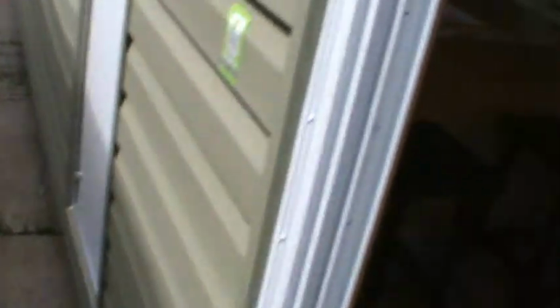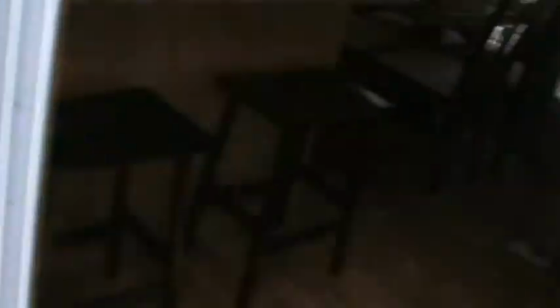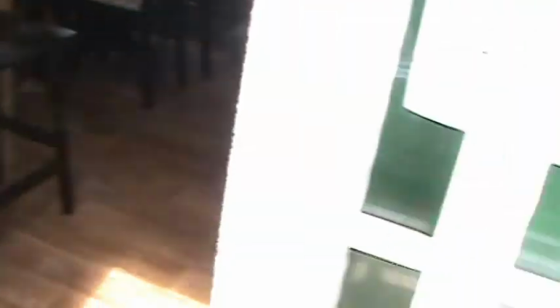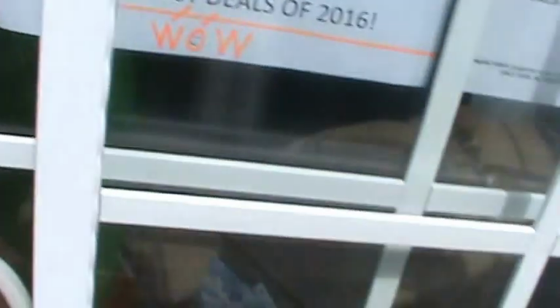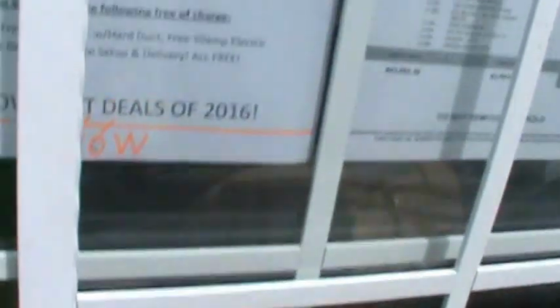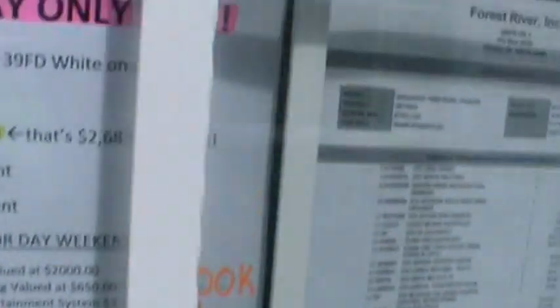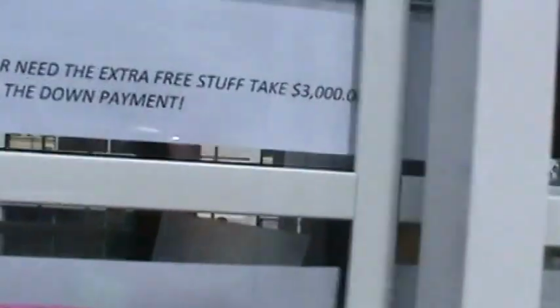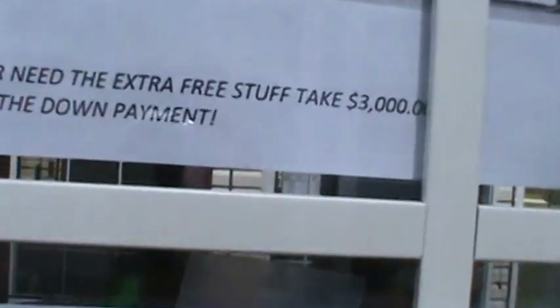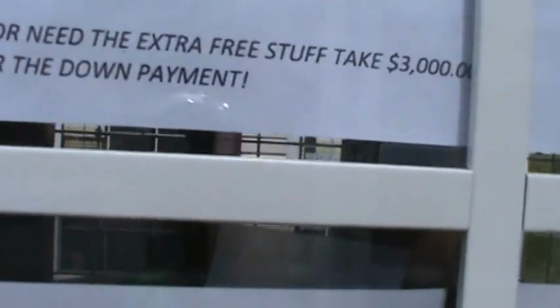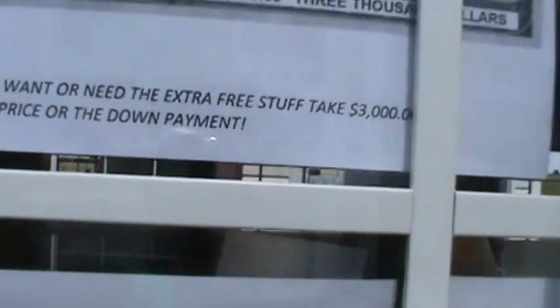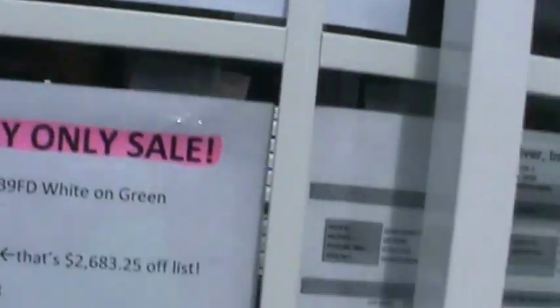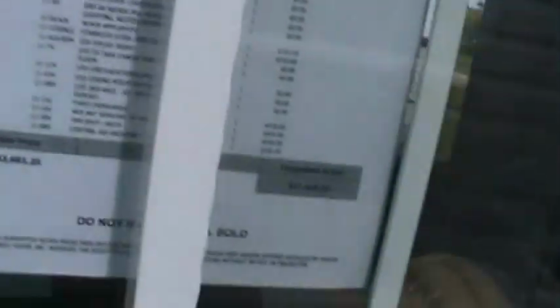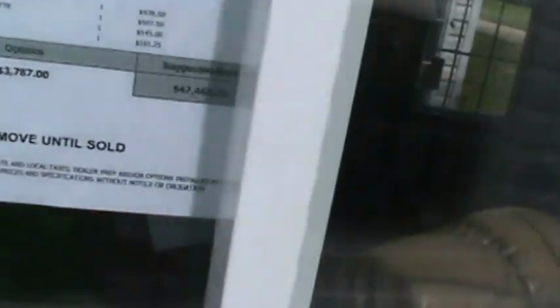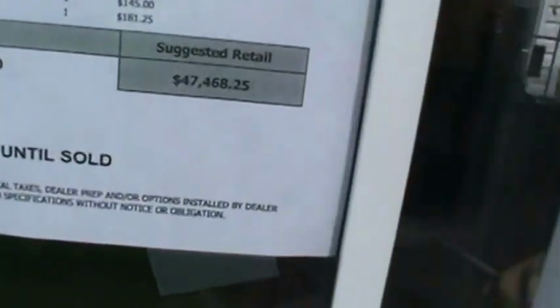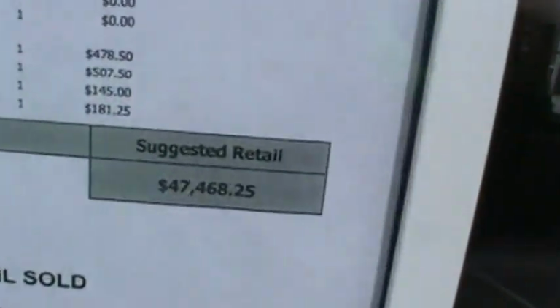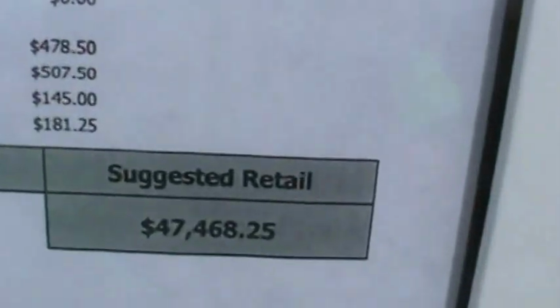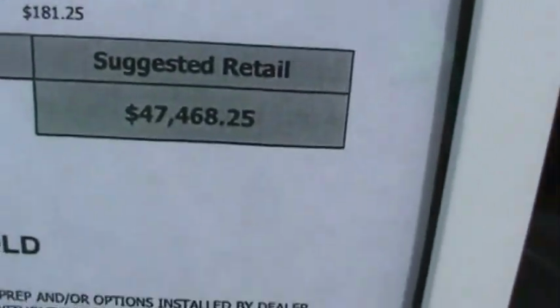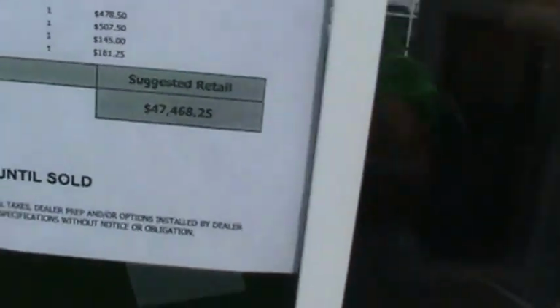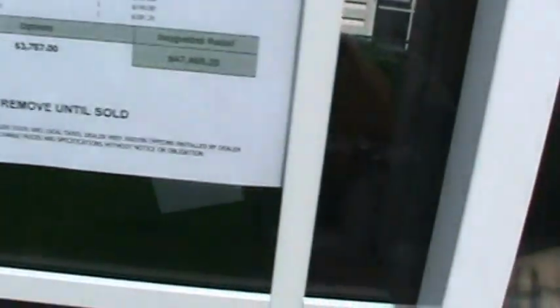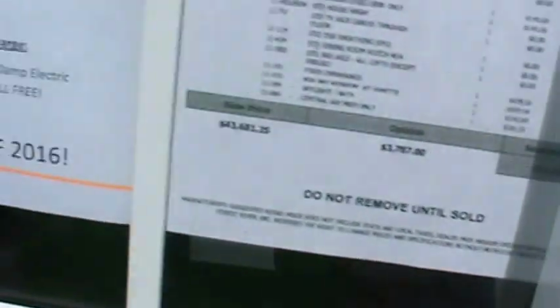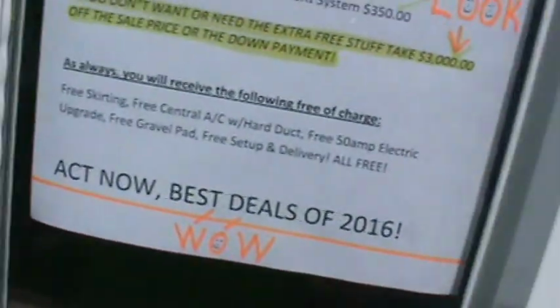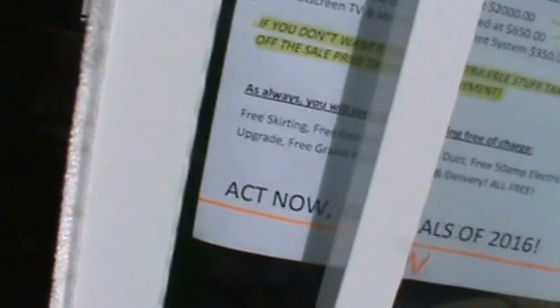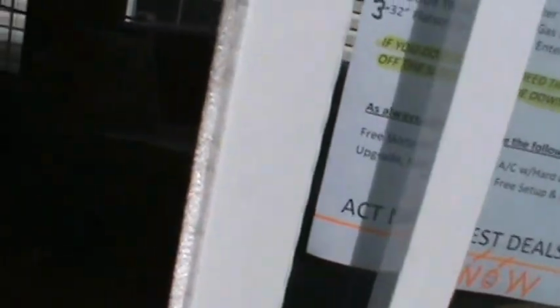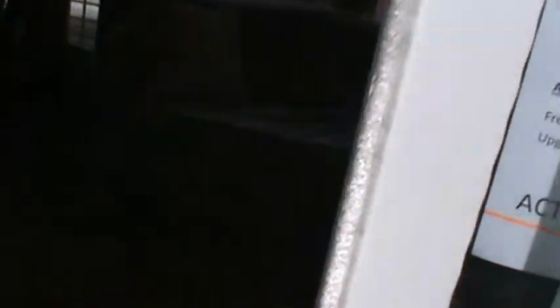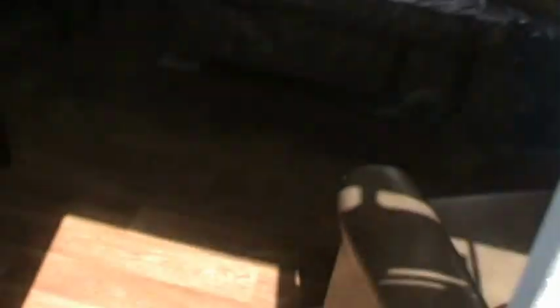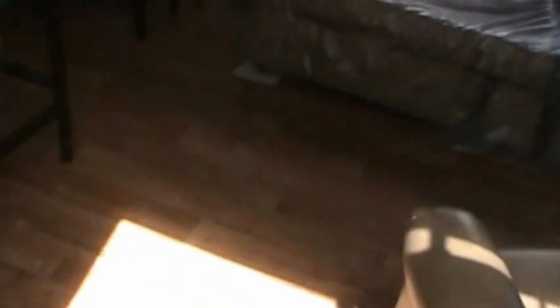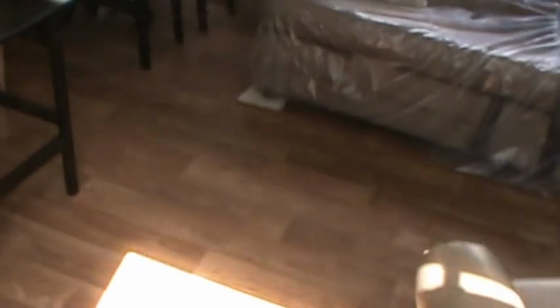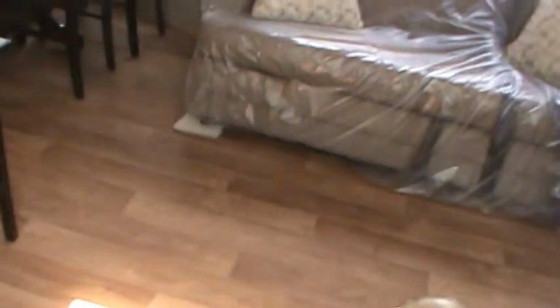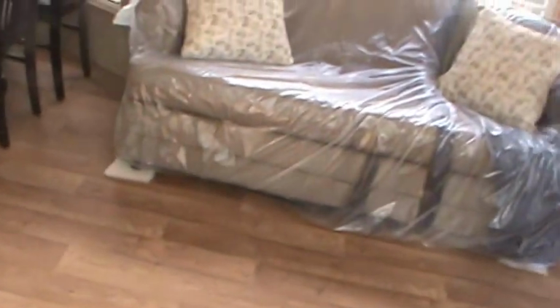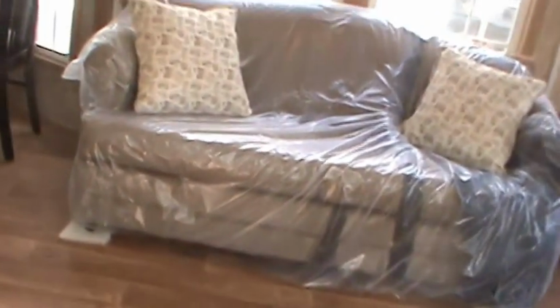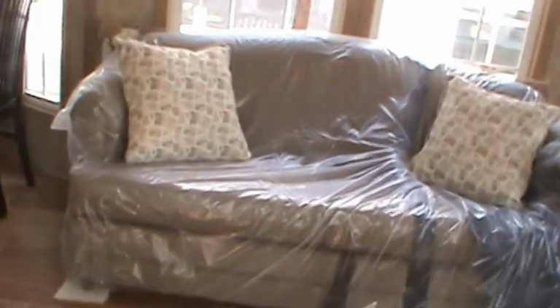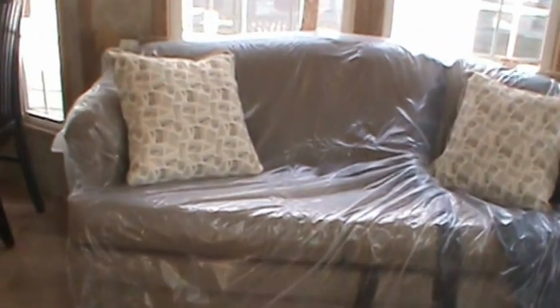We're having a great big Labor Day sale. This one lists for $47,468. Let me tell you about a few features it's got.